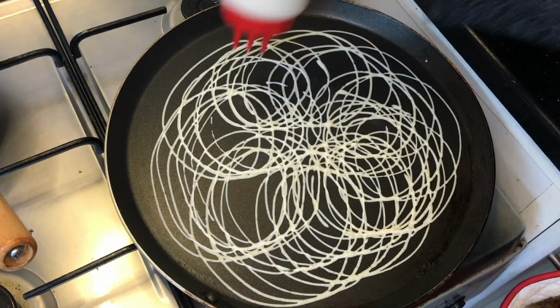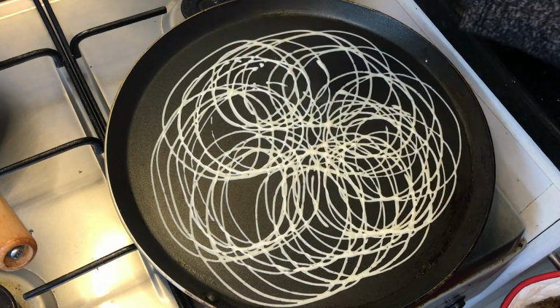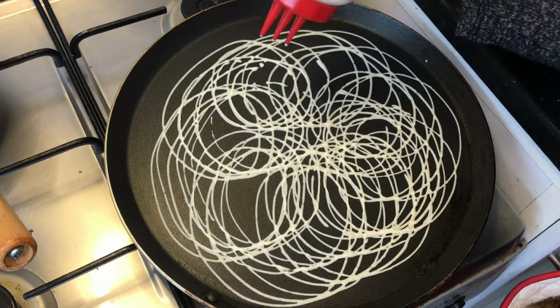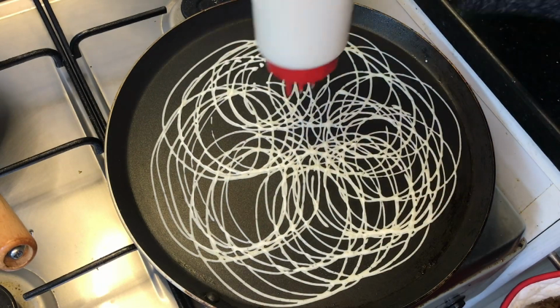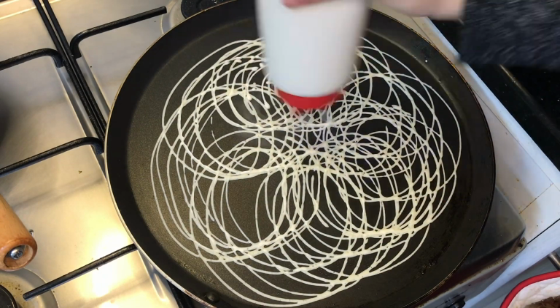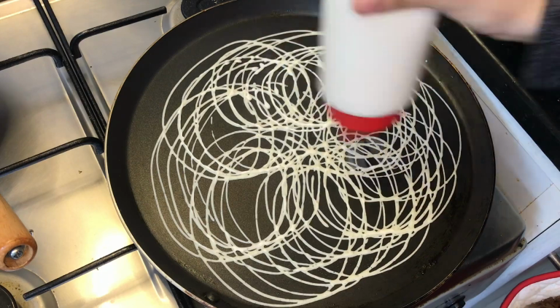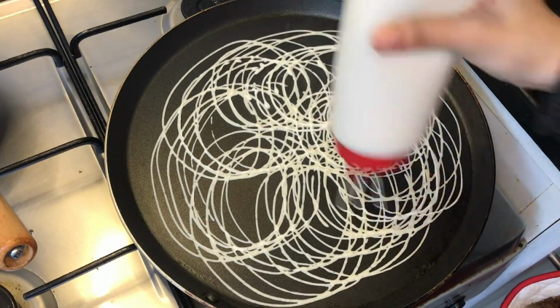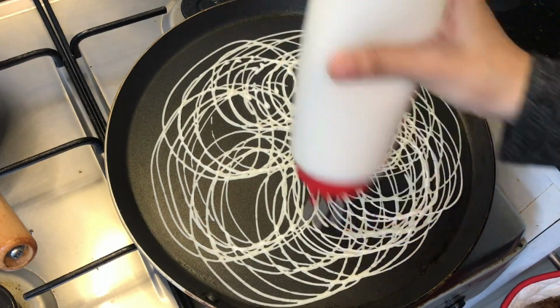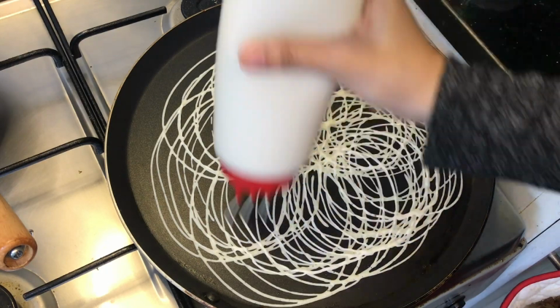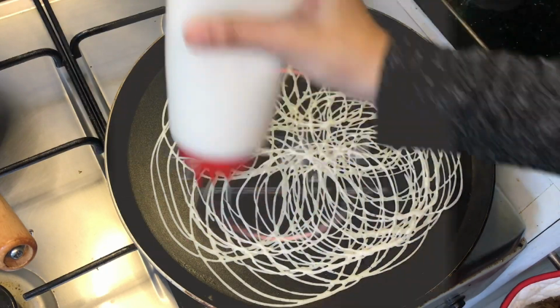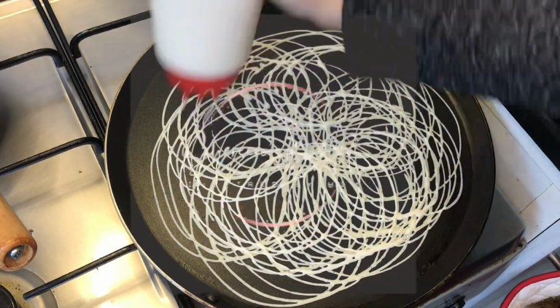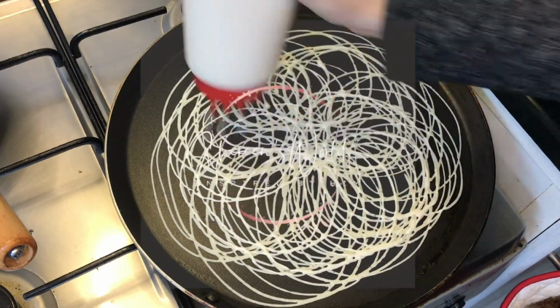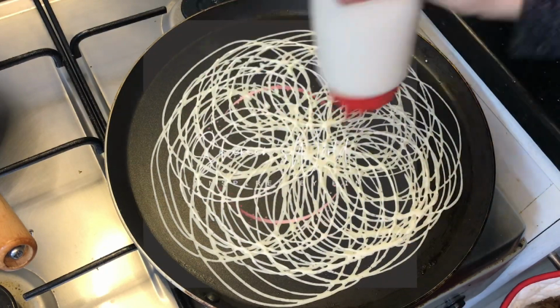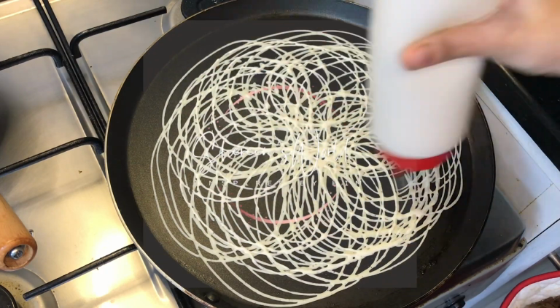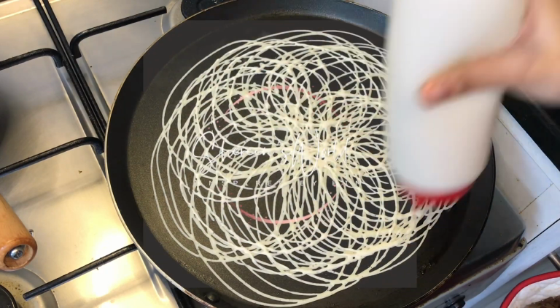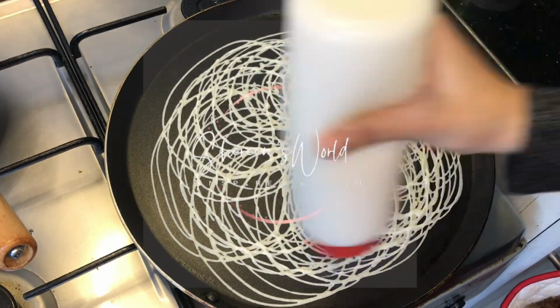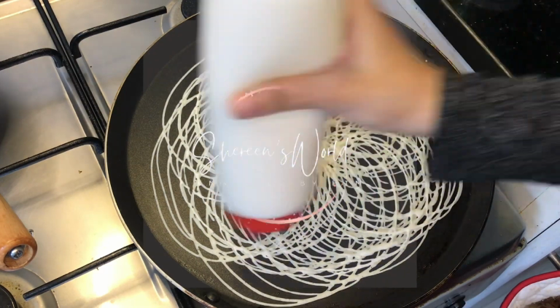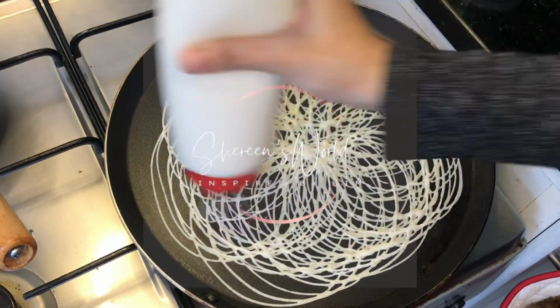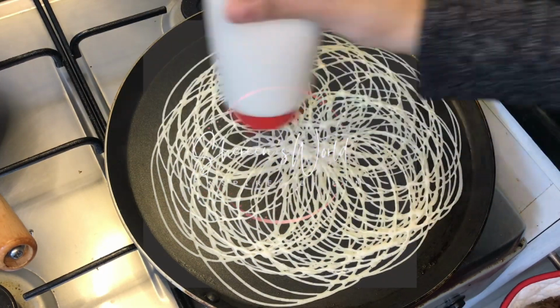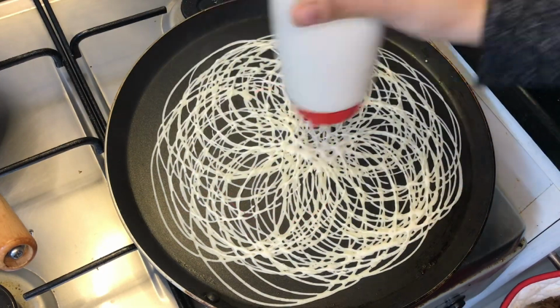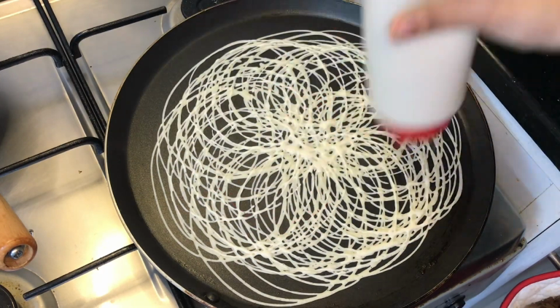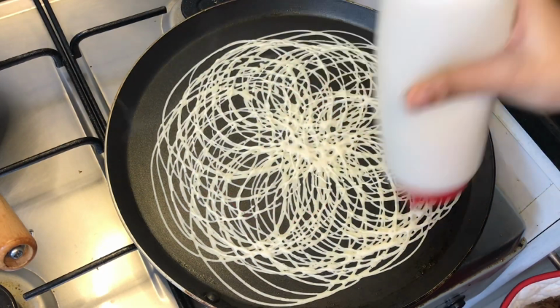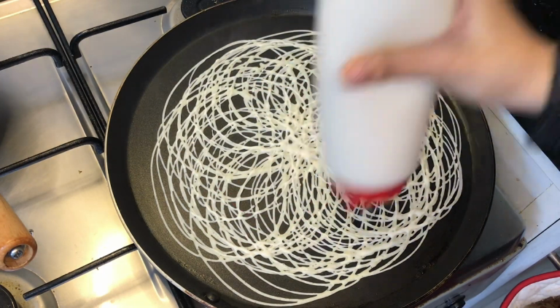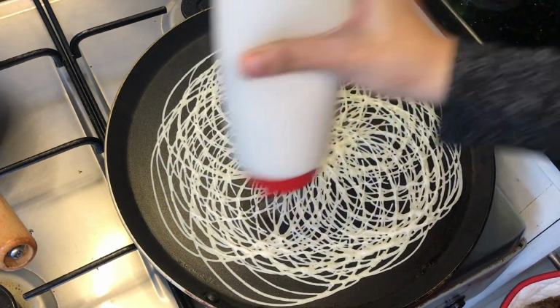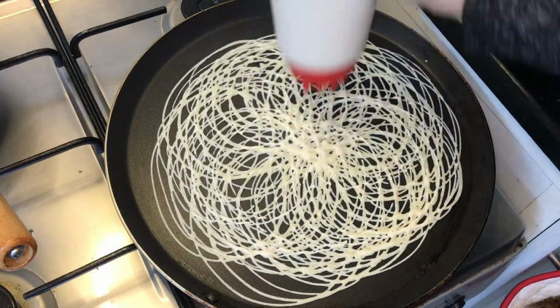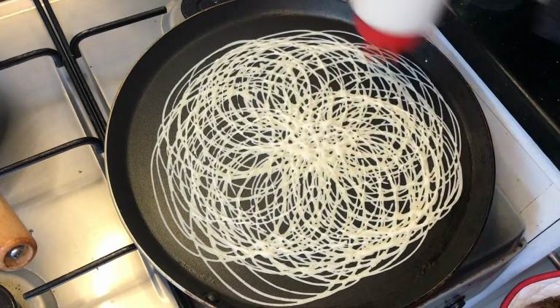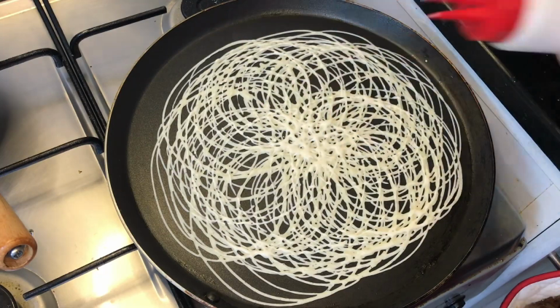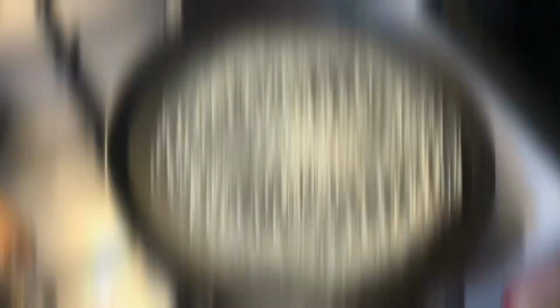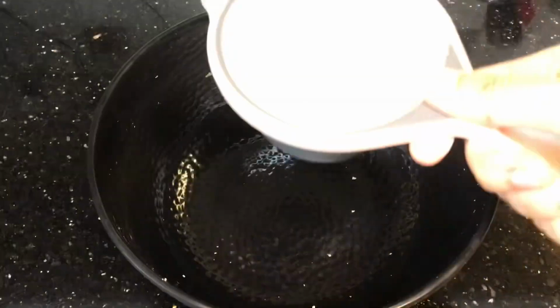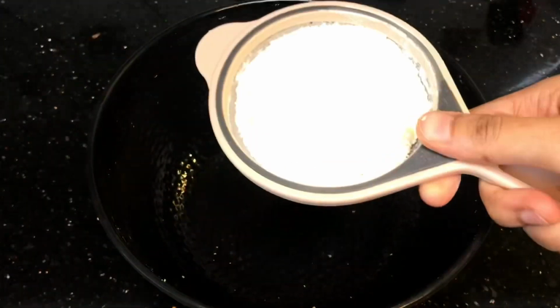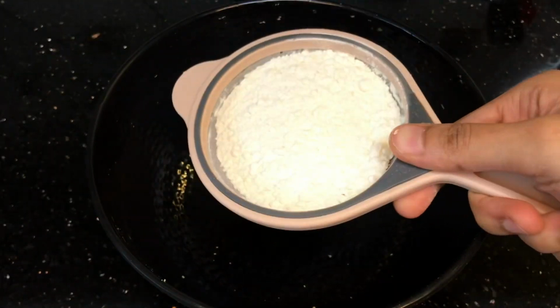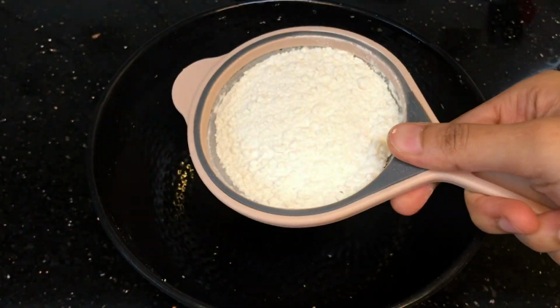Hello everyone, welcome to Shirin's World. Hi friends, how are you? Today we are going to add 2 cups in a bowl.